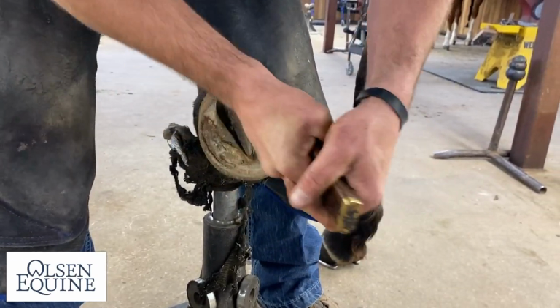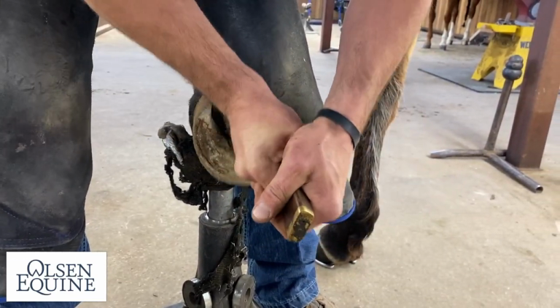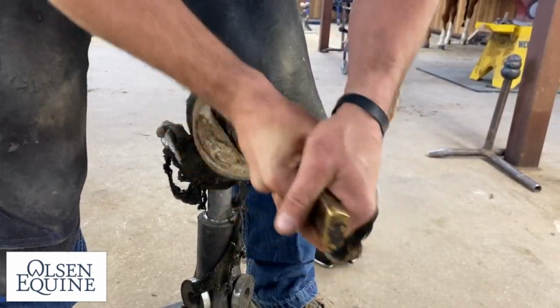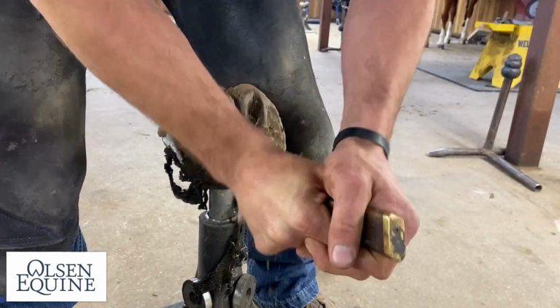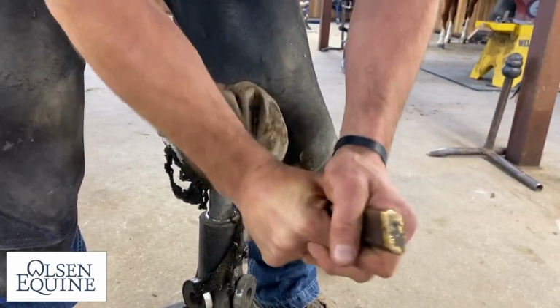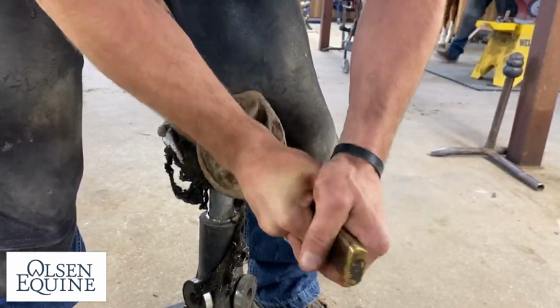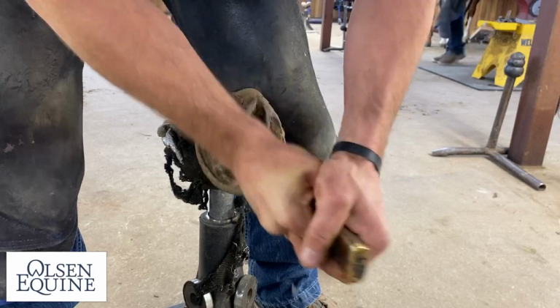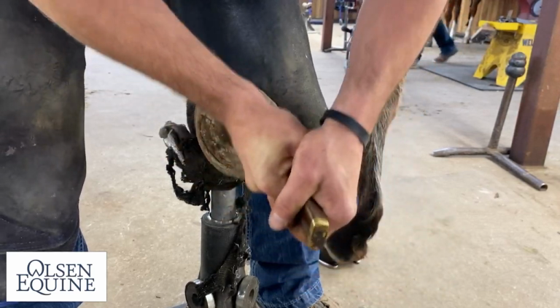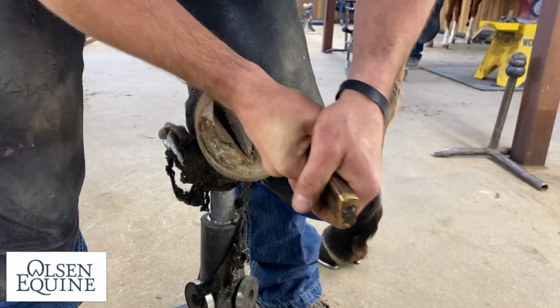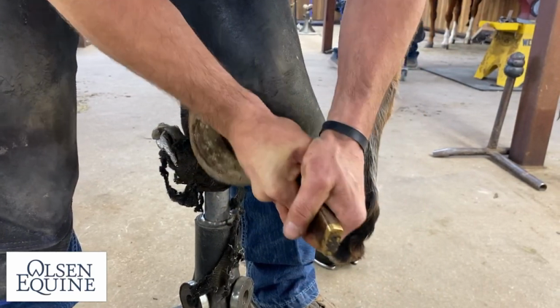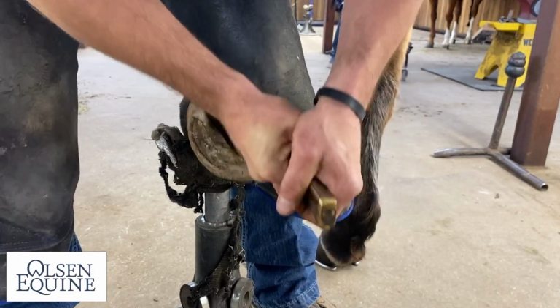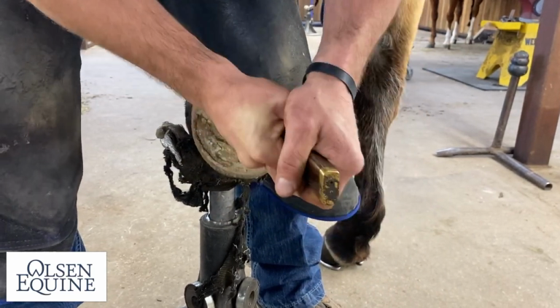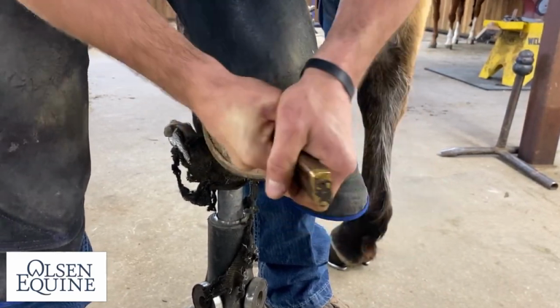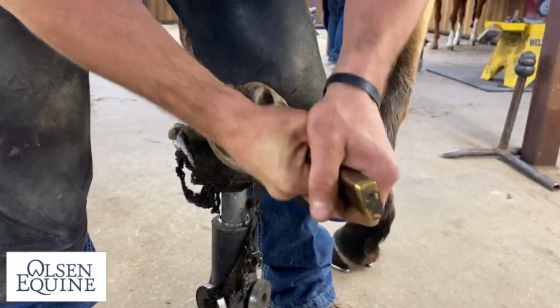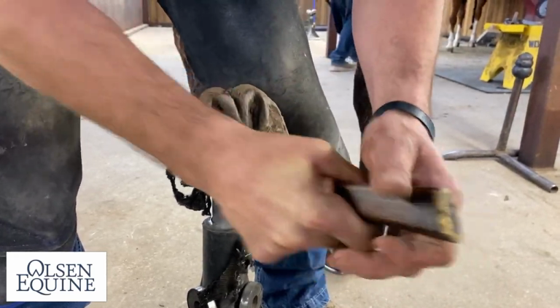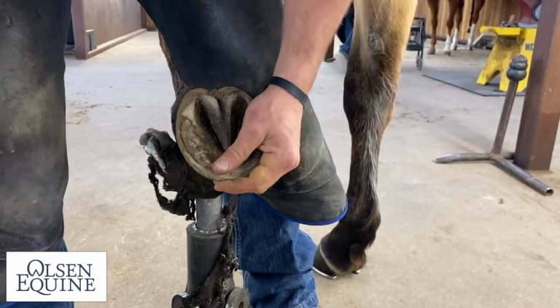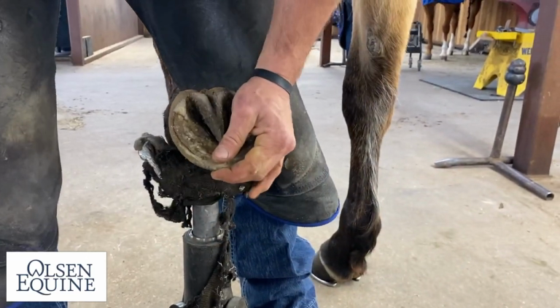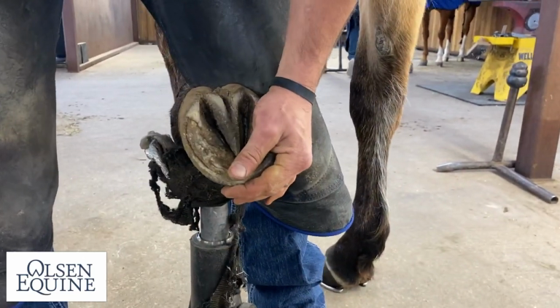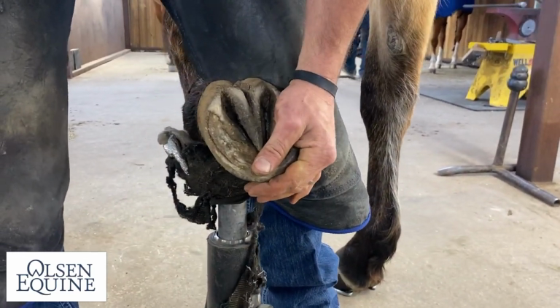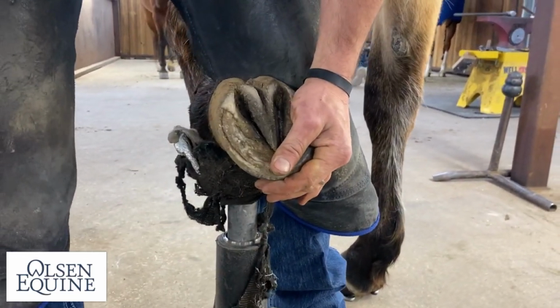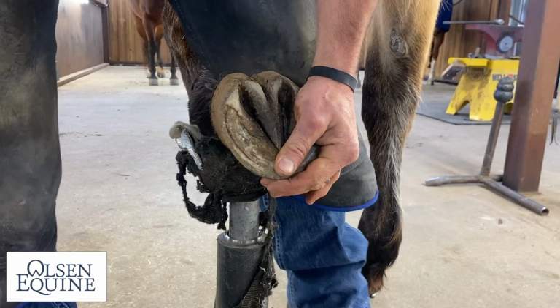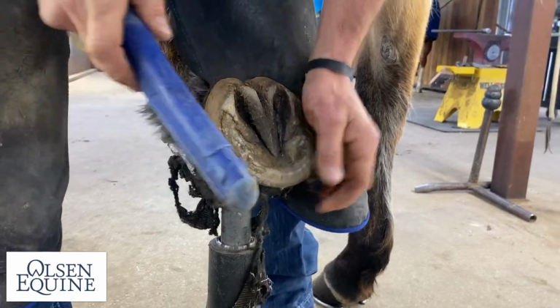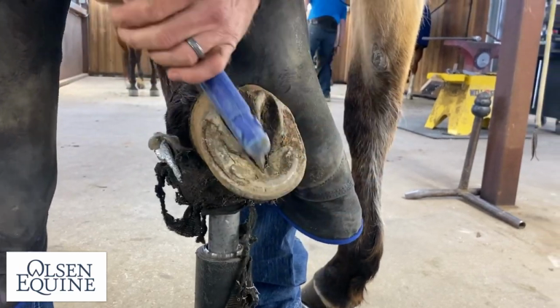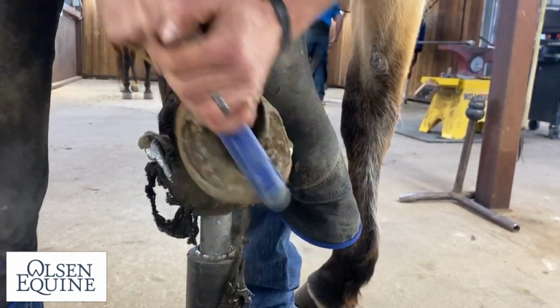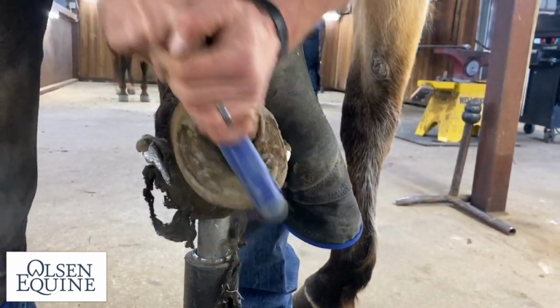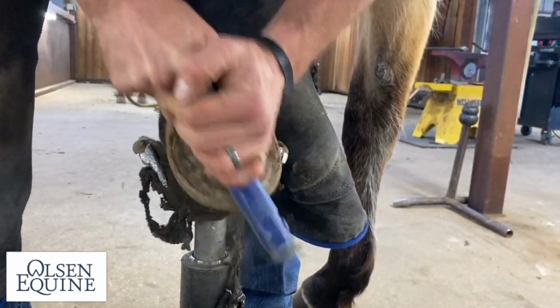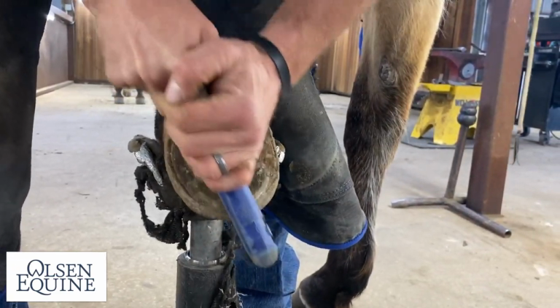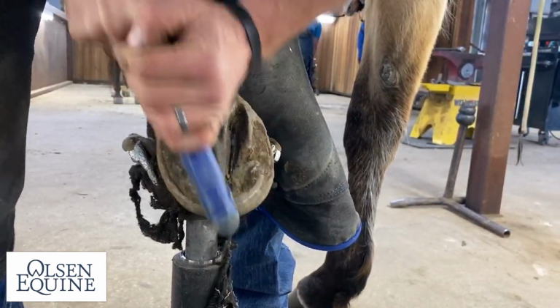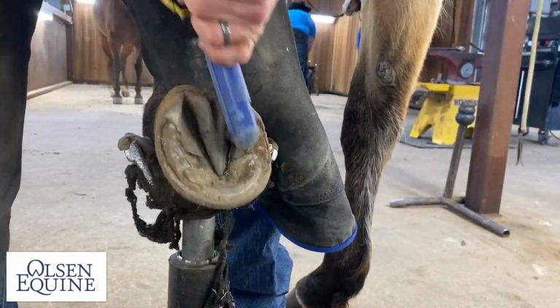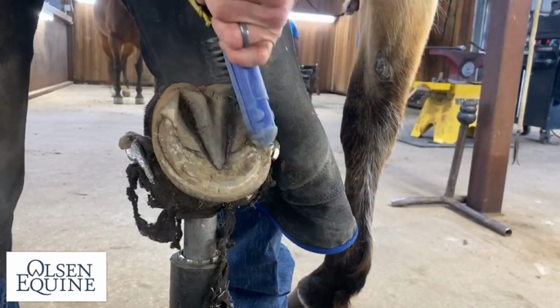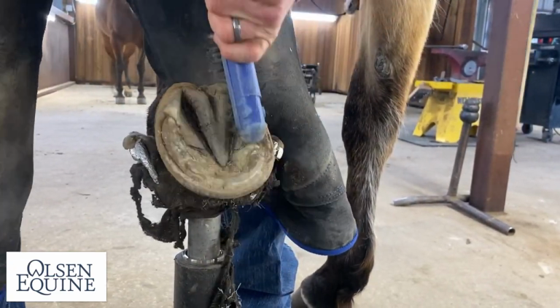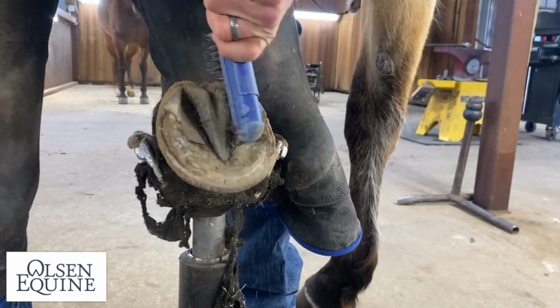Step one: clean out all the junk. It seems like a waste of time, but a lot of times a wire brush can be your best friend.